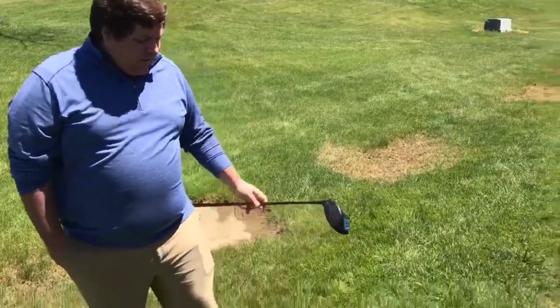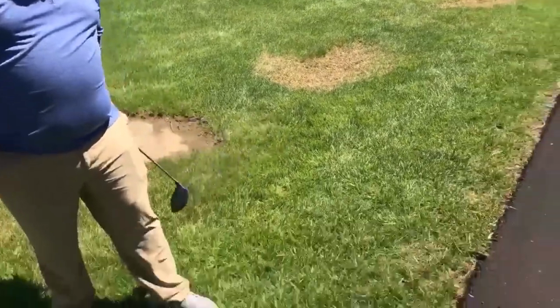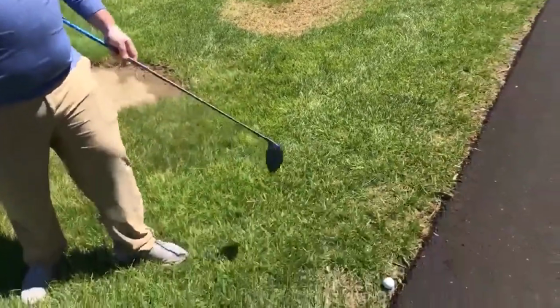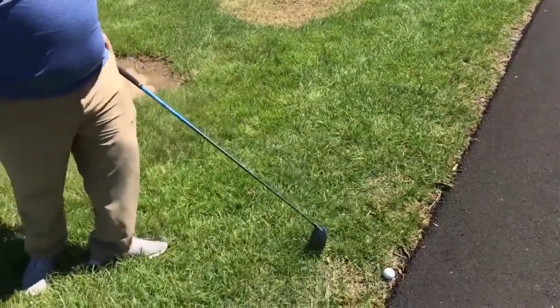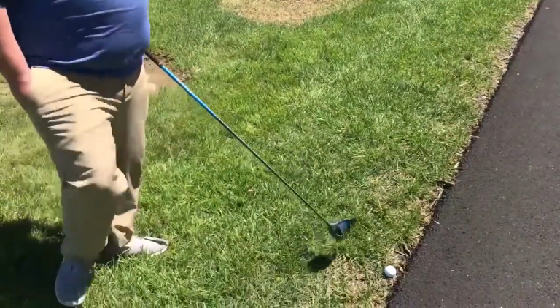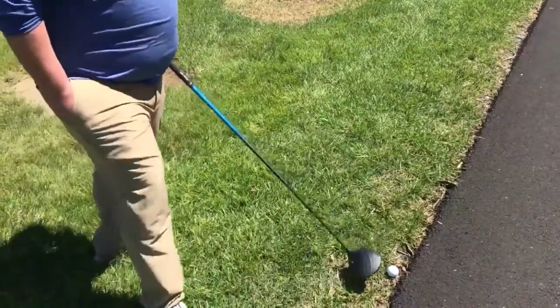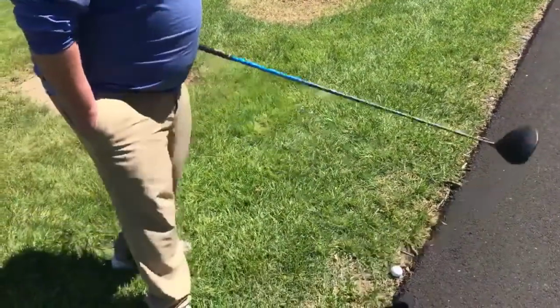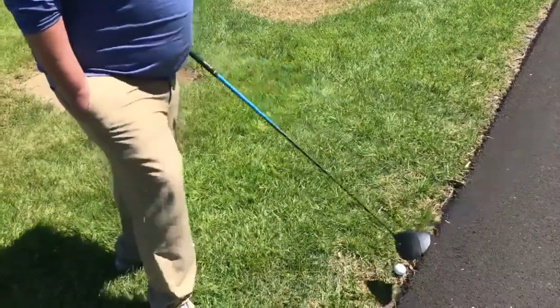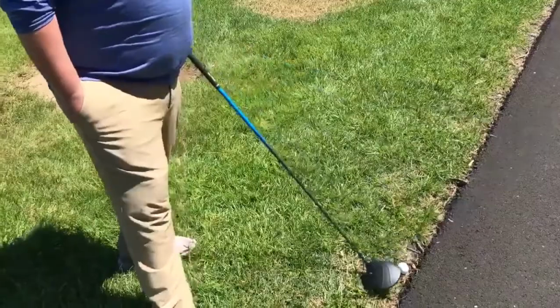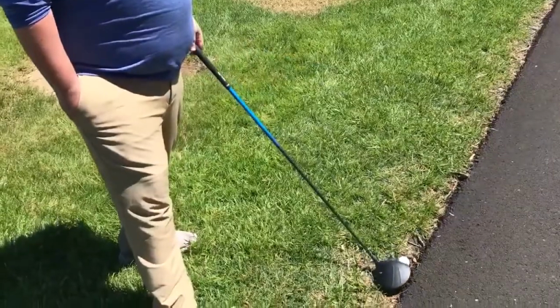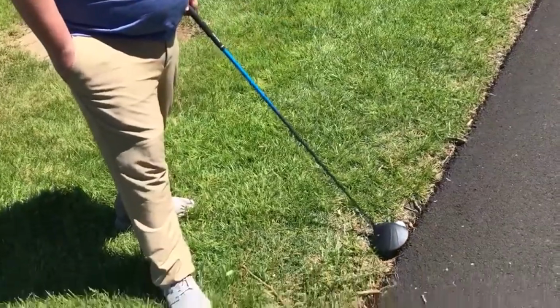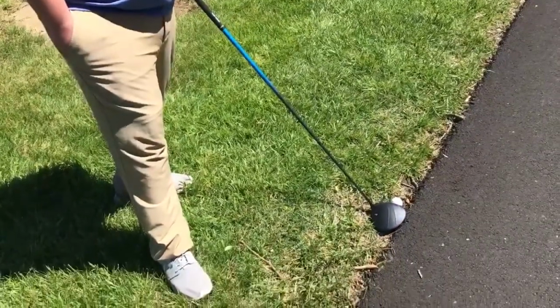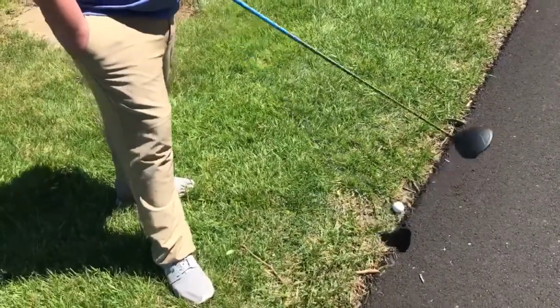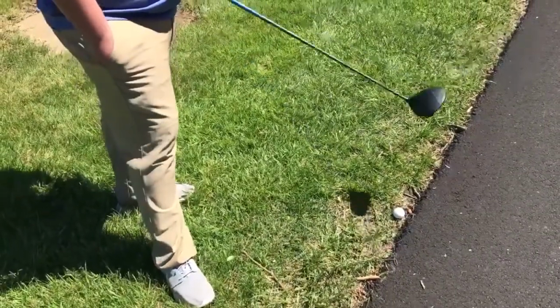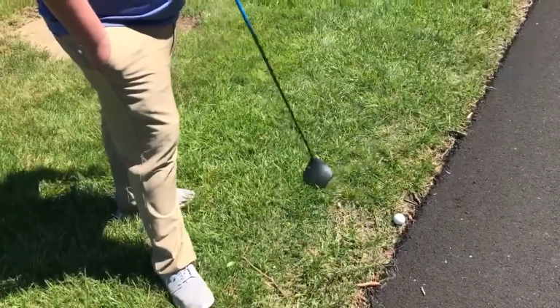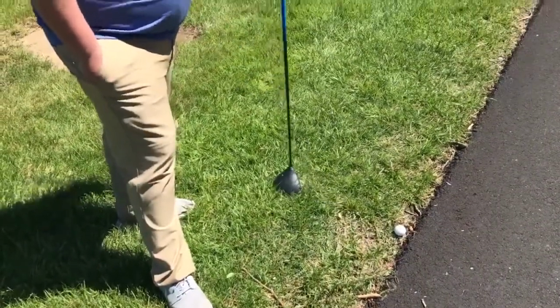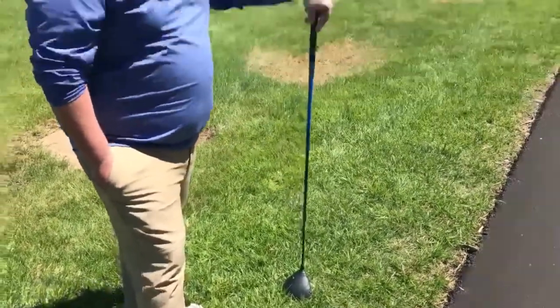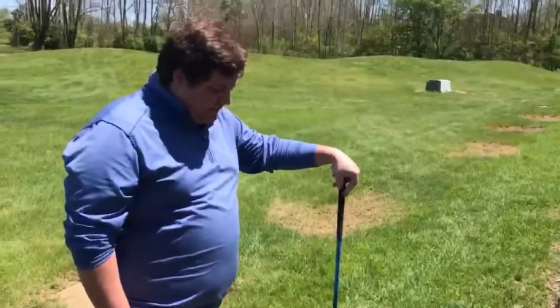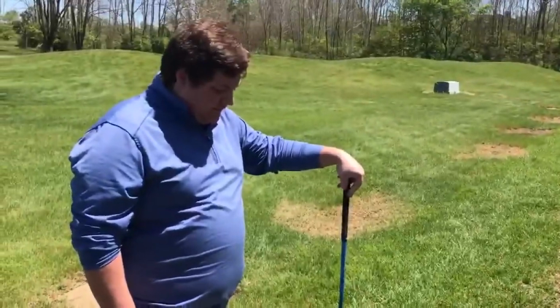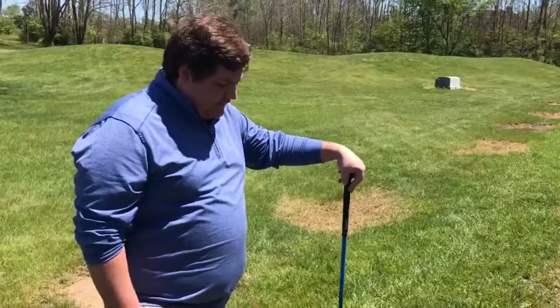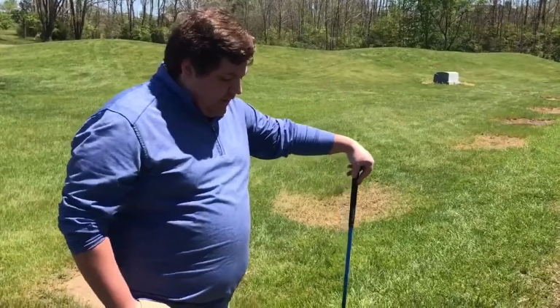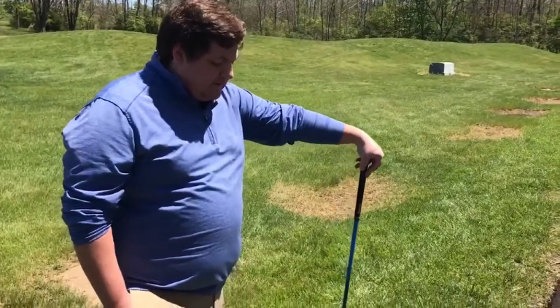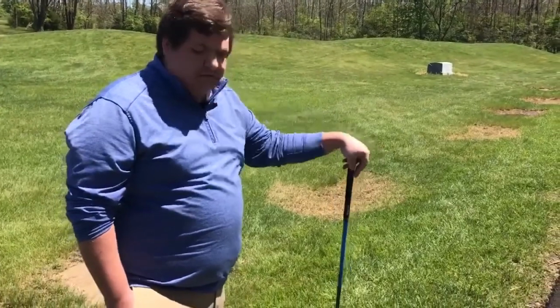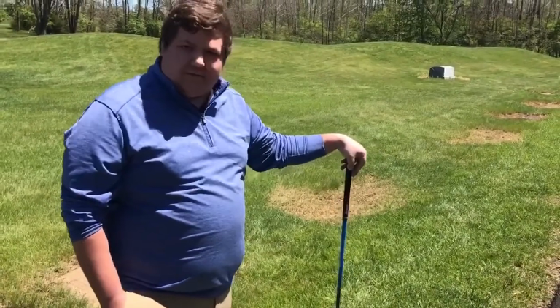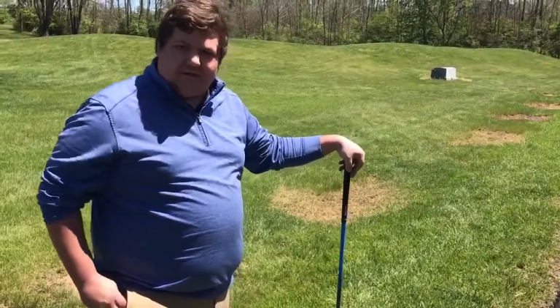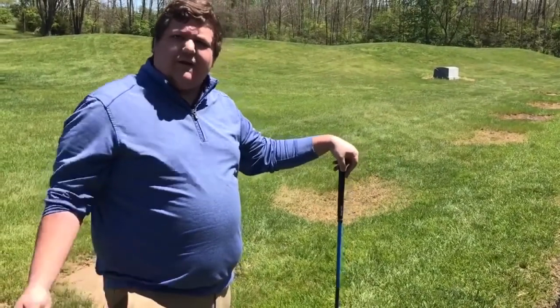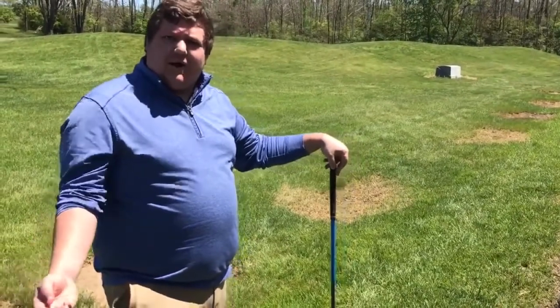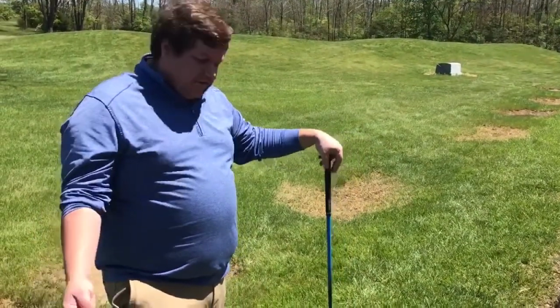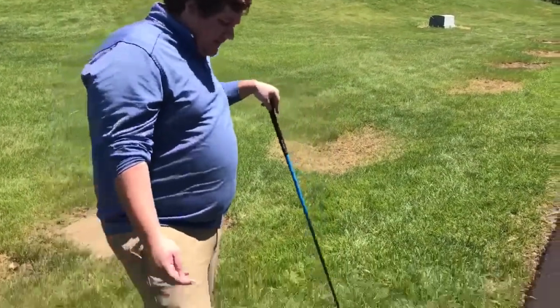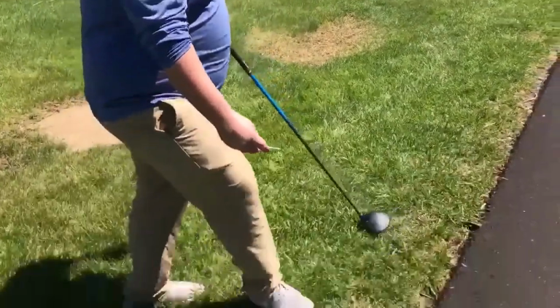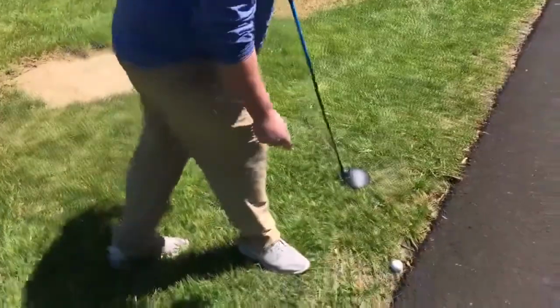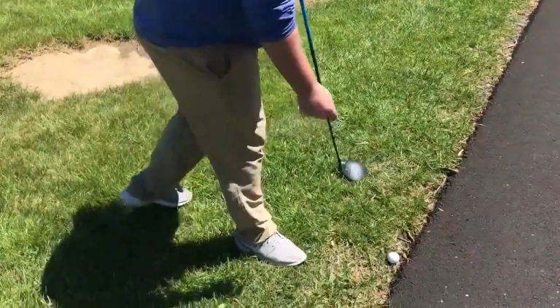We're going to start this situation here. Obviously, it would be very dangerous for me to play this shot — it could result in some broken clubs and things like that. So I'm going to take the relief I'm entitled to here. The way I'm going to do that is I'm going to find my nearest point of relief.